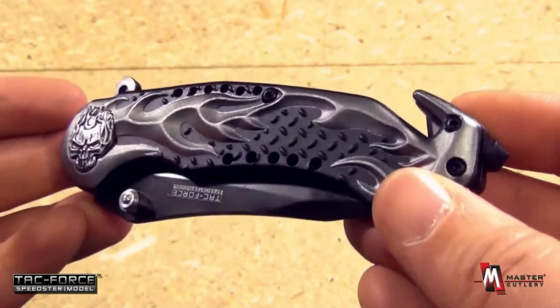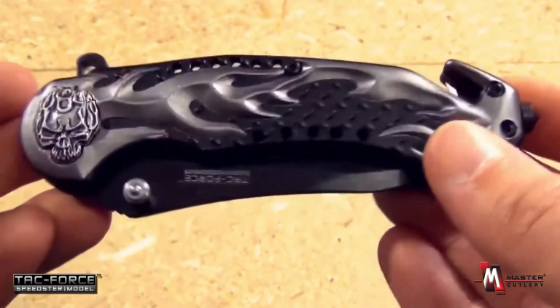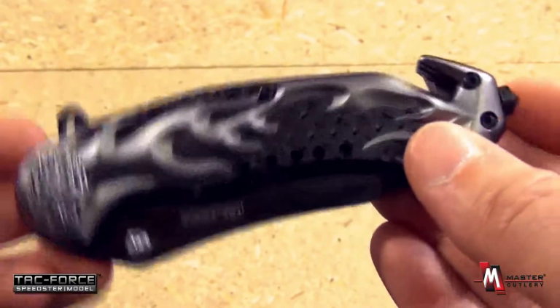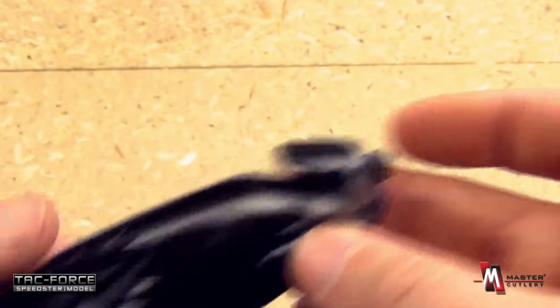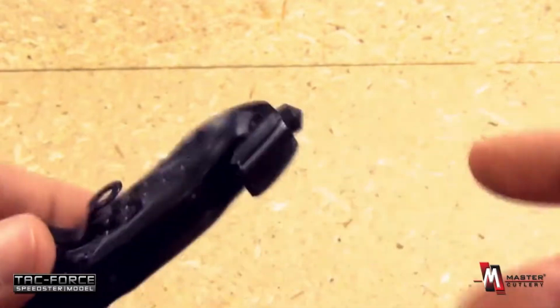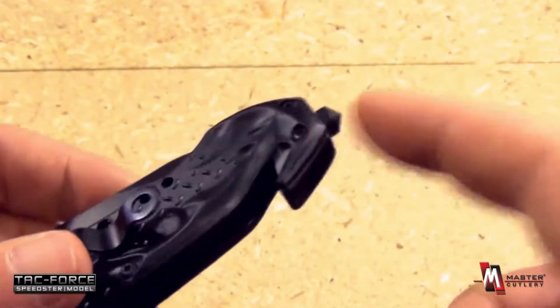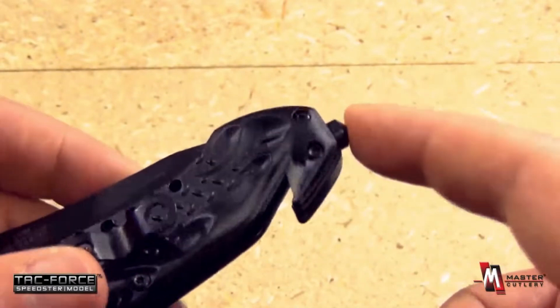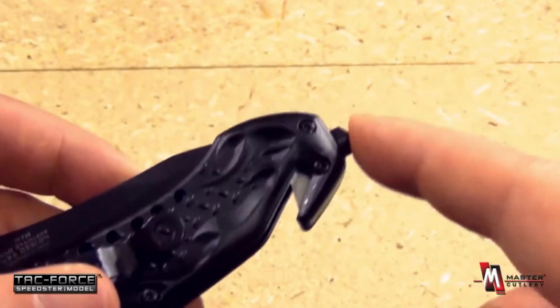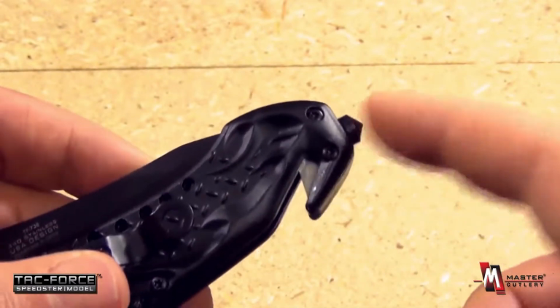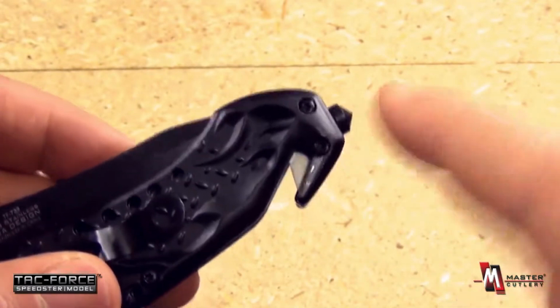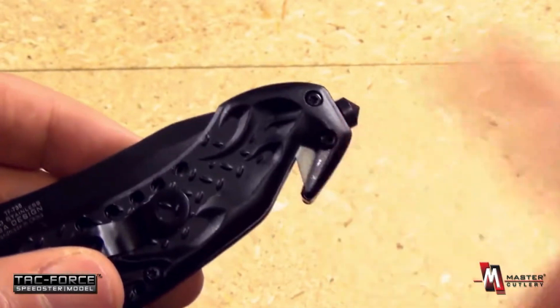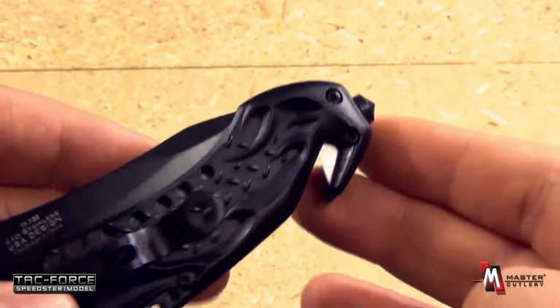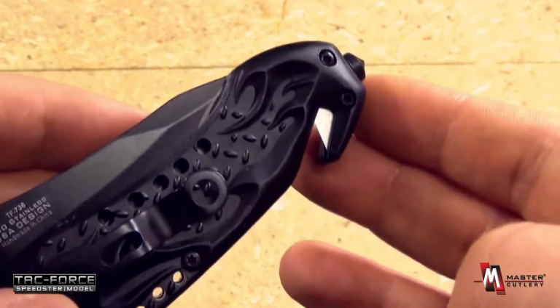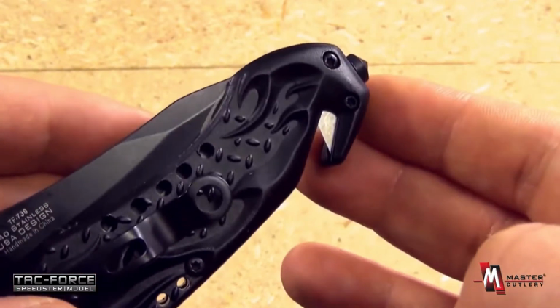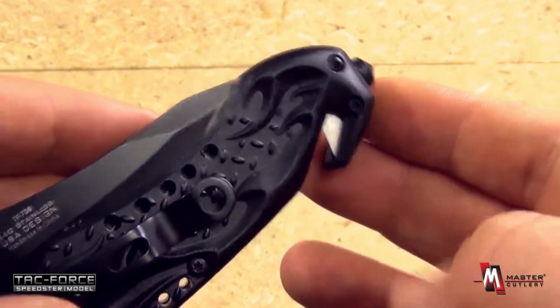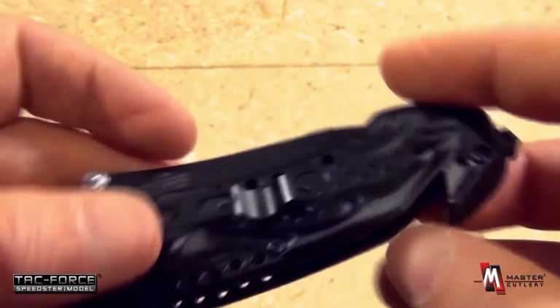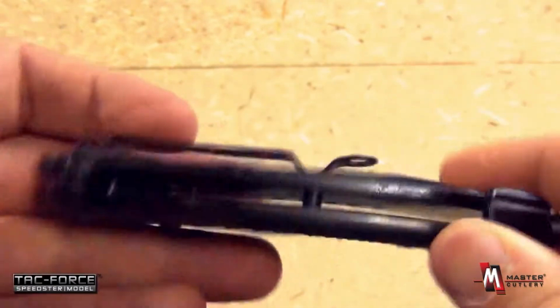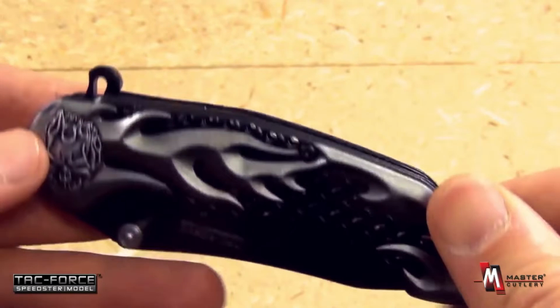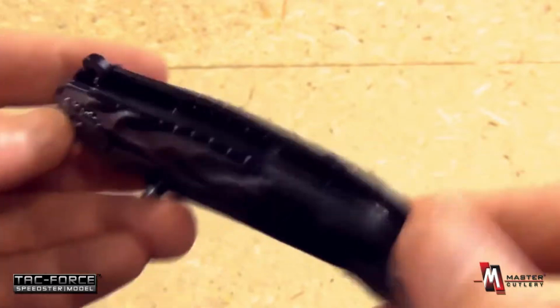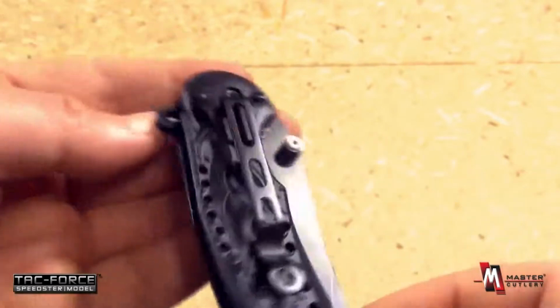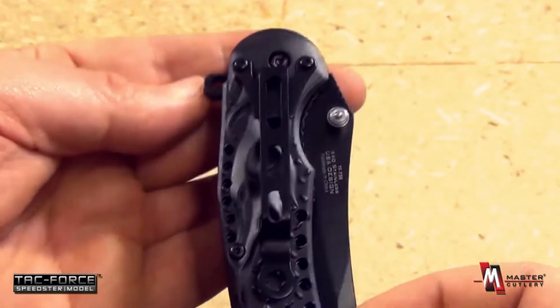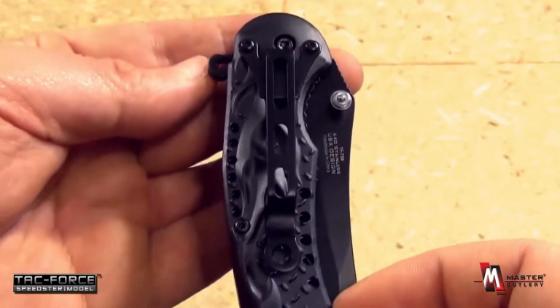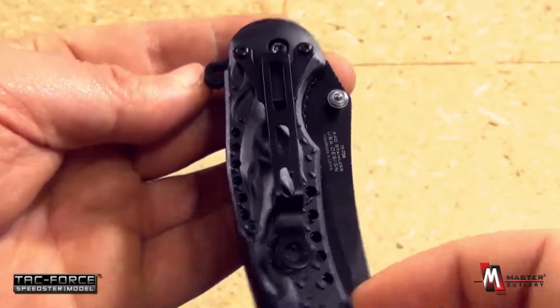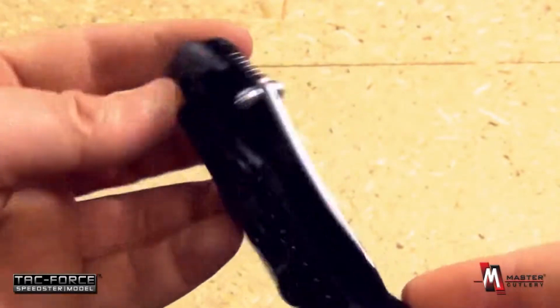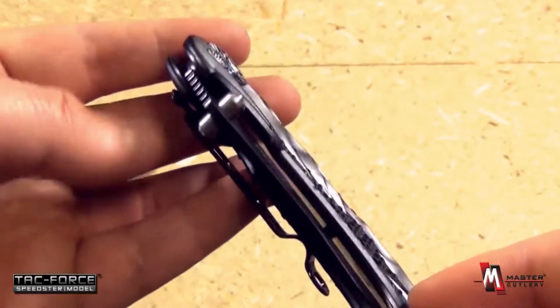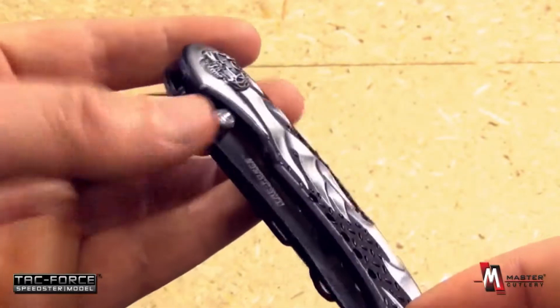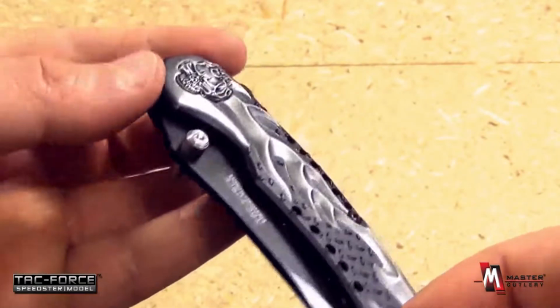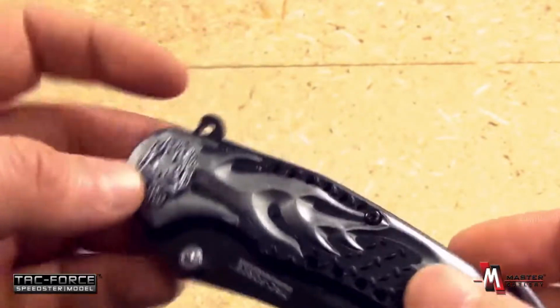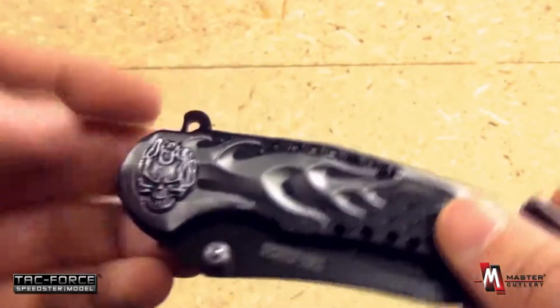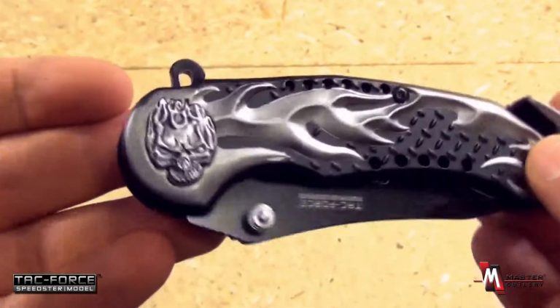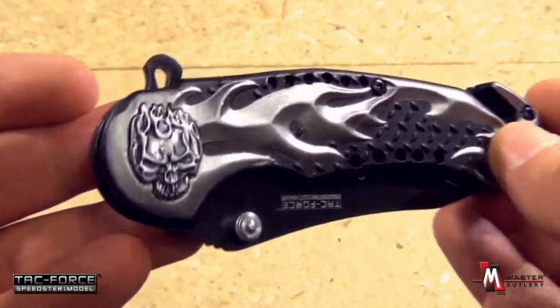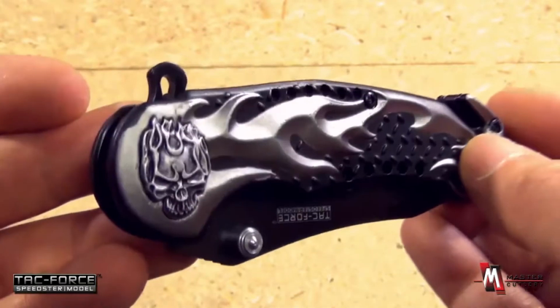And since you're going to be on the road, it has a window breaker for rescue and a seat belt cutter as well. See the pocket clip there. You can open it with thumb studs or an index flipper.